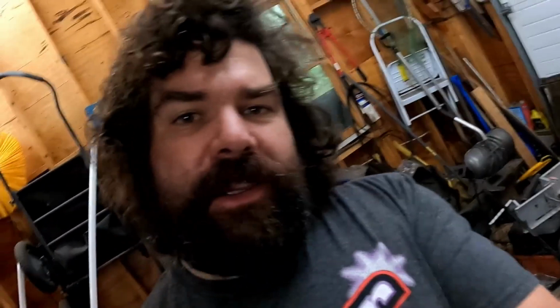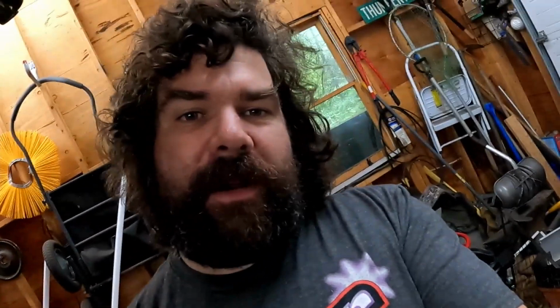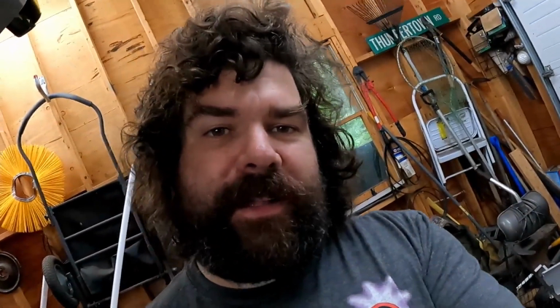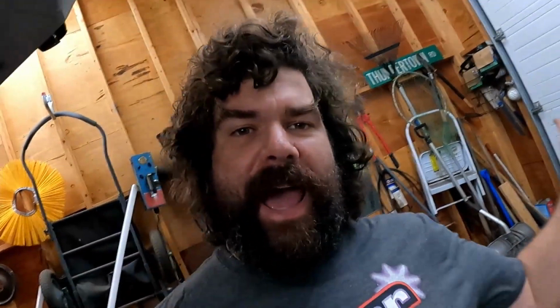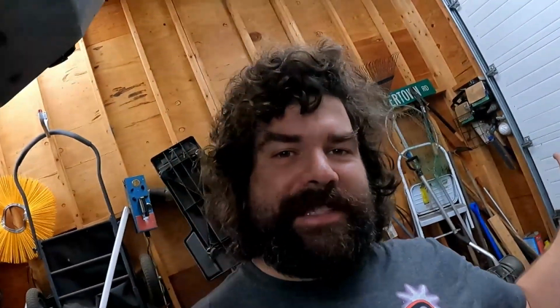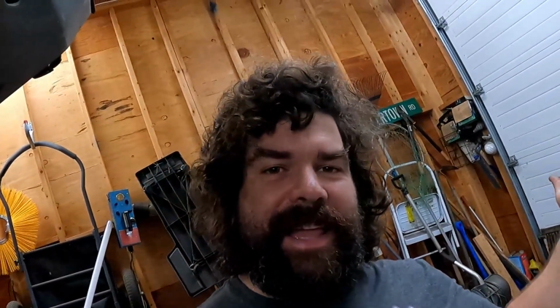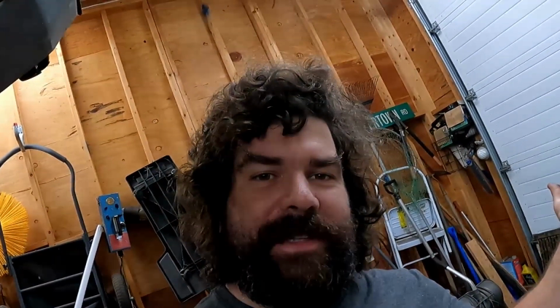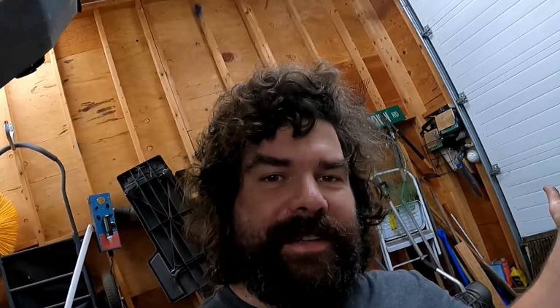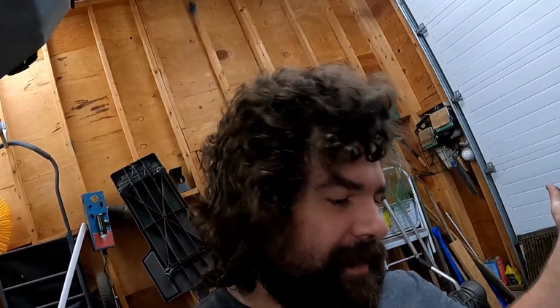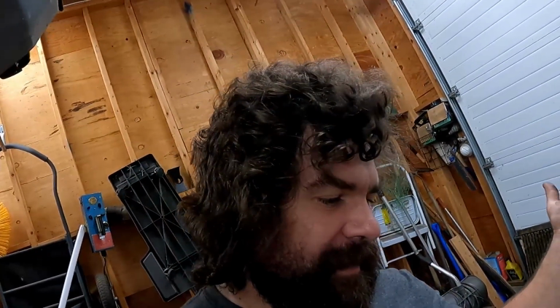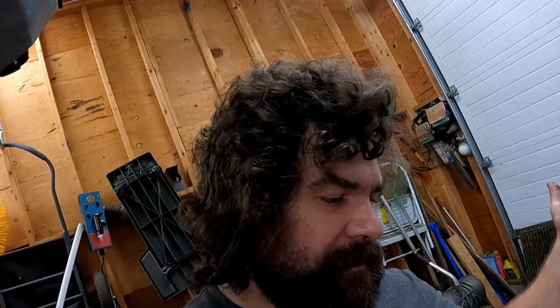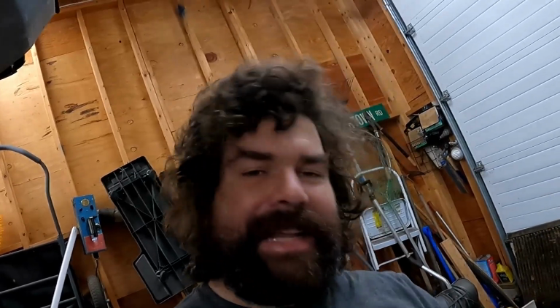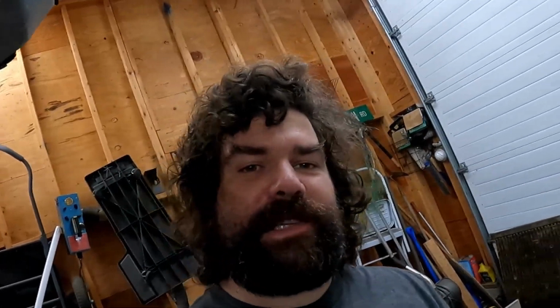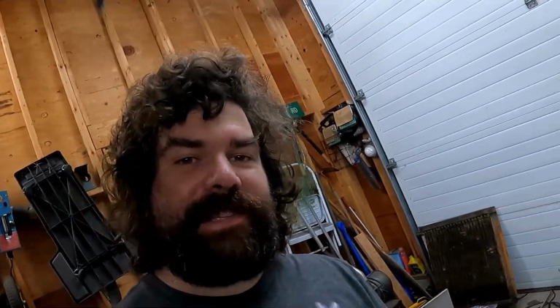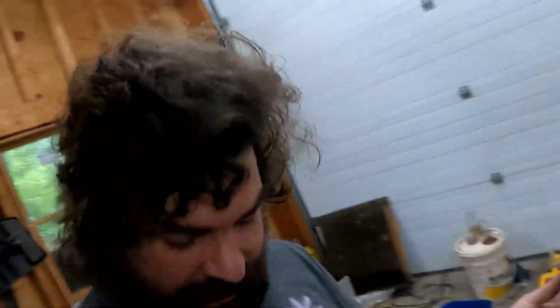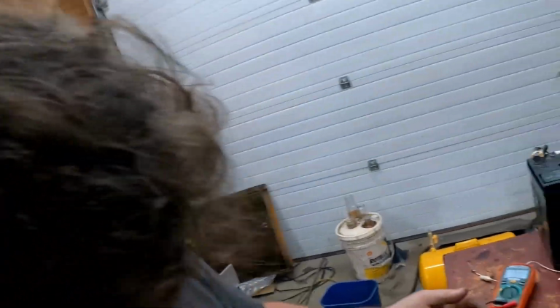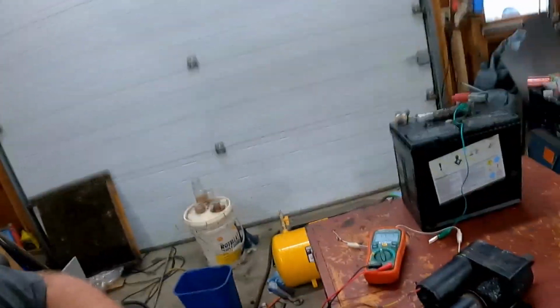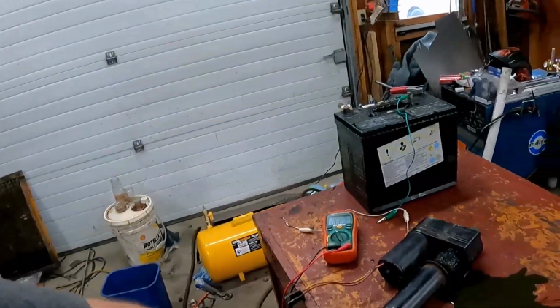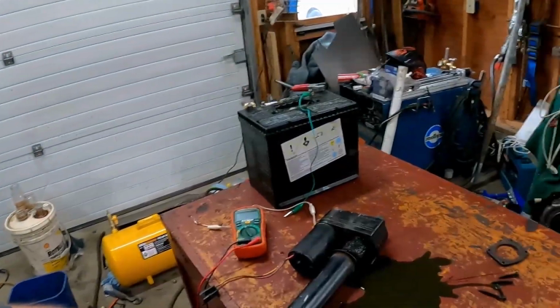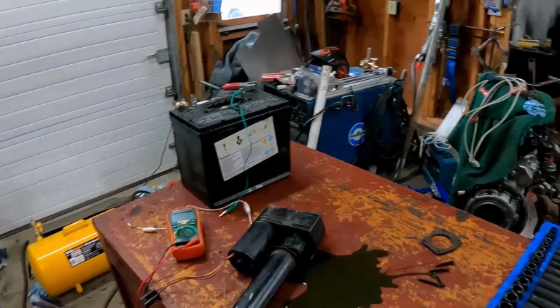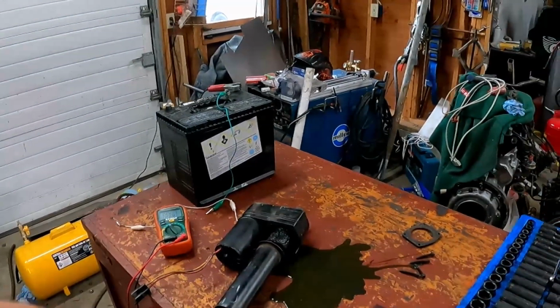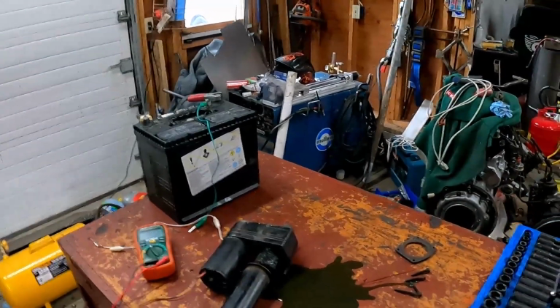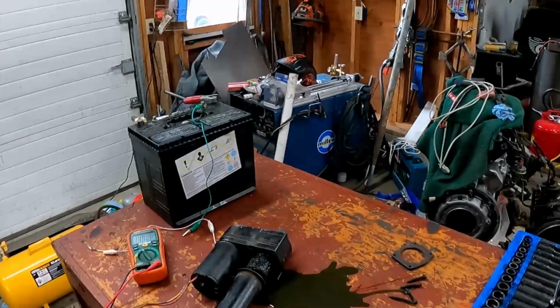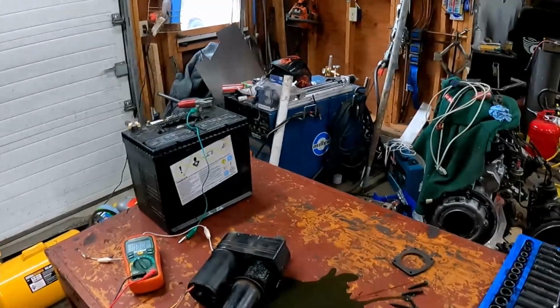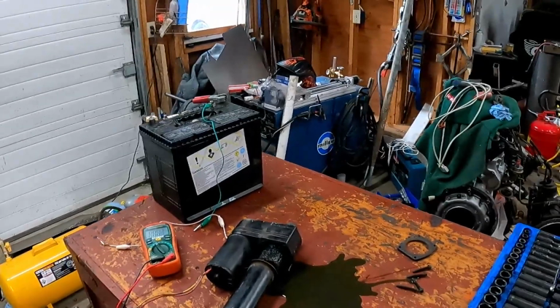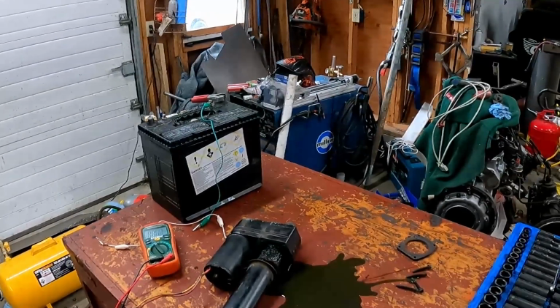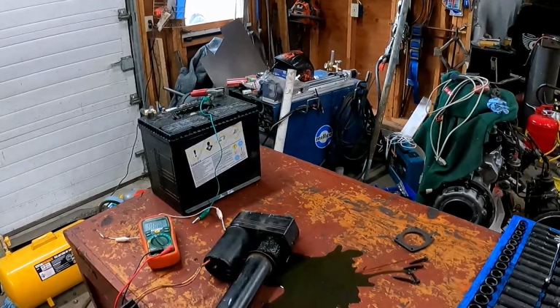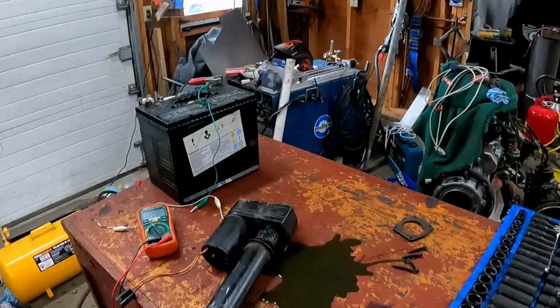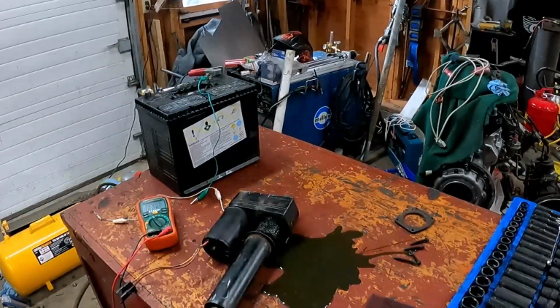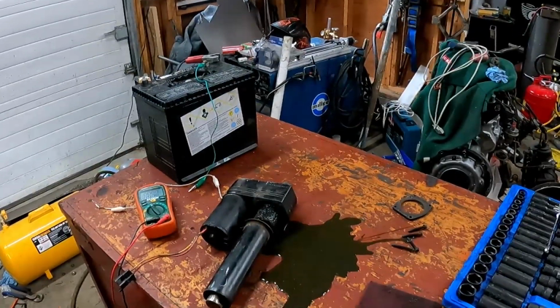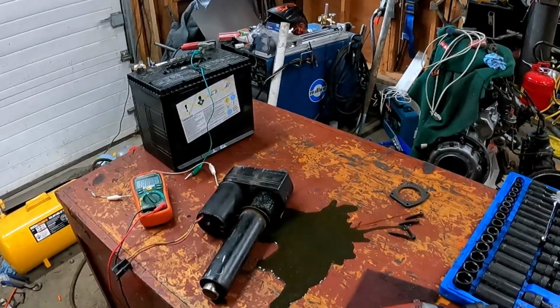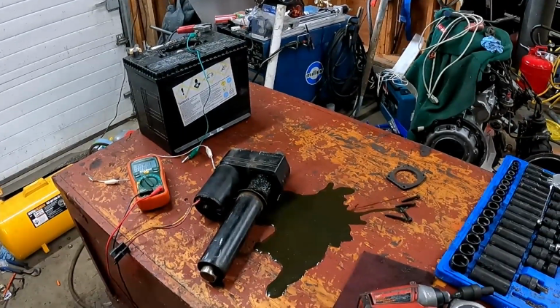So remember how I was all like, yeah, I'm gonna fix this thing, no big deal? It's 99% chance it's junk at this point. But we'll soldier on. Maybe I've revived things that looked worse — not necessarily forever, but for a time.